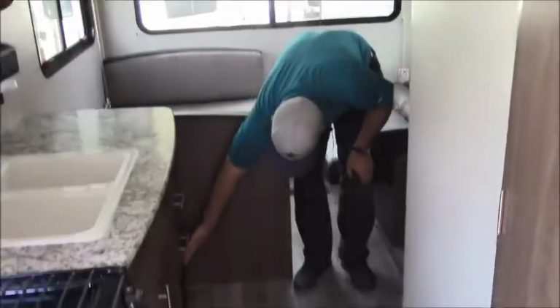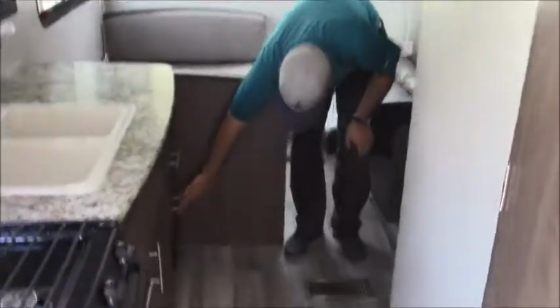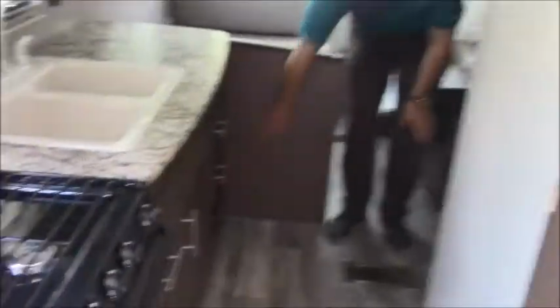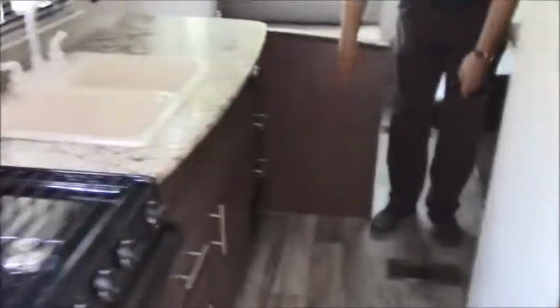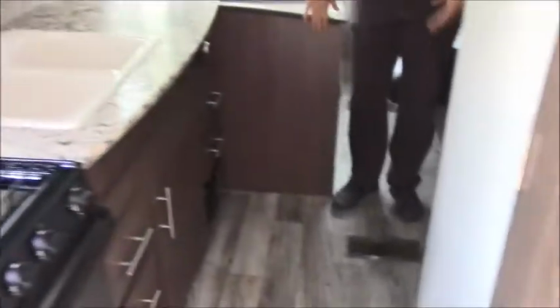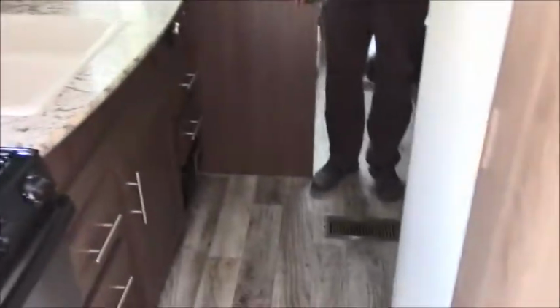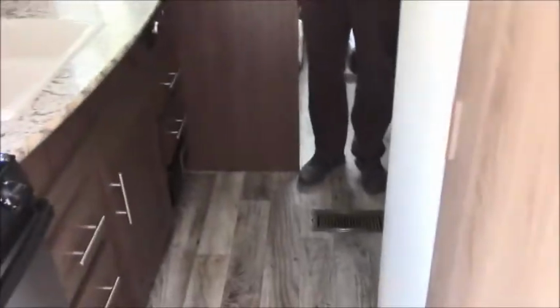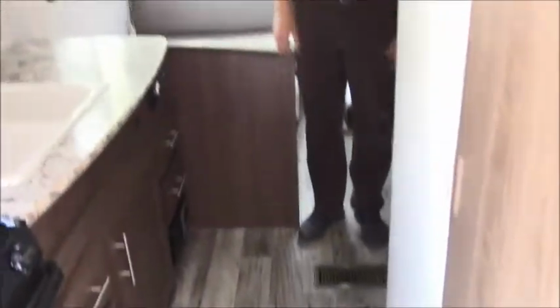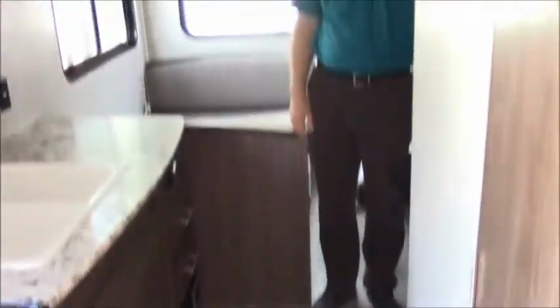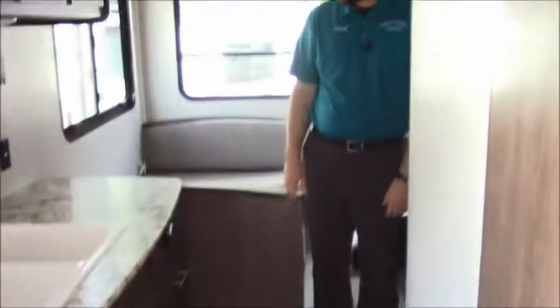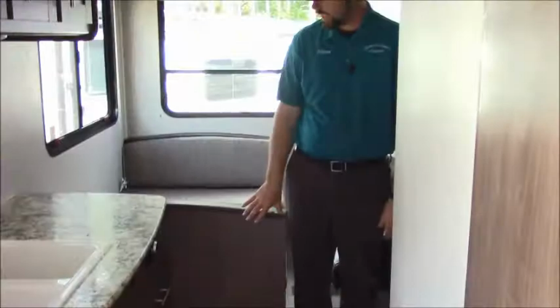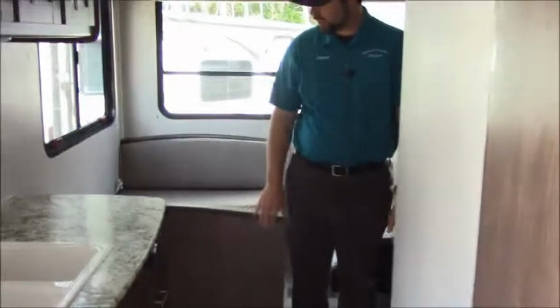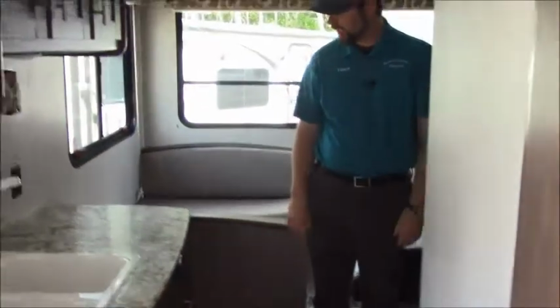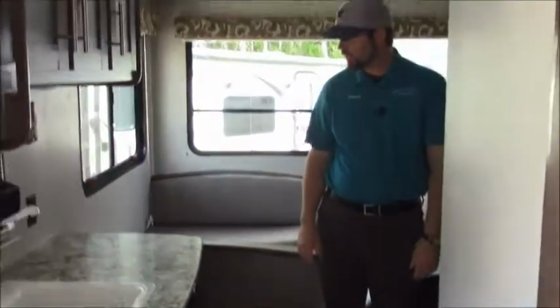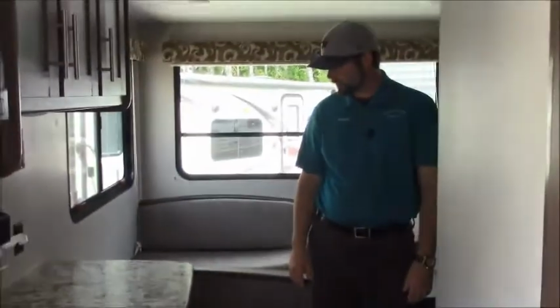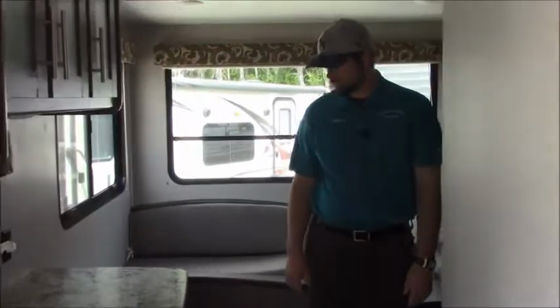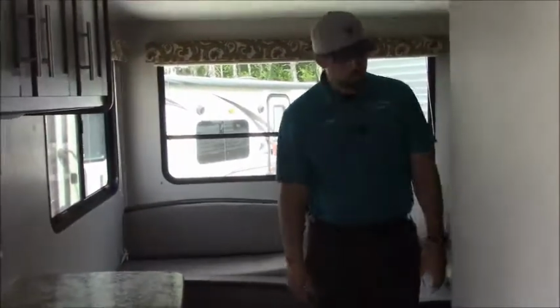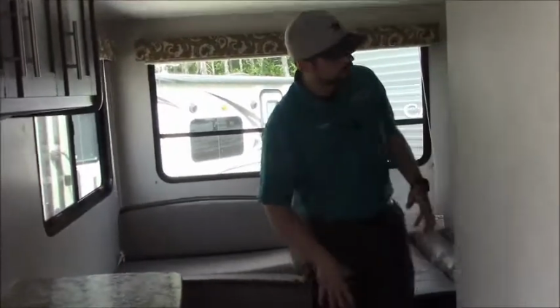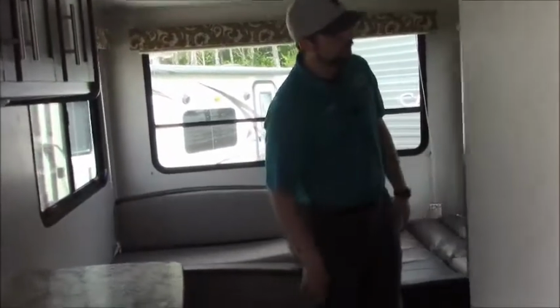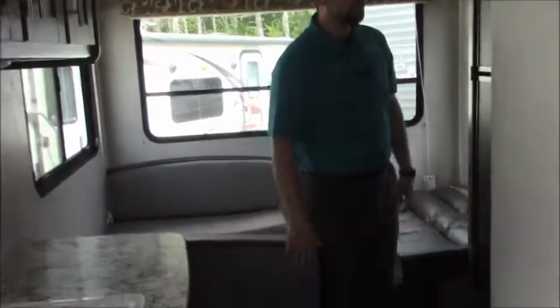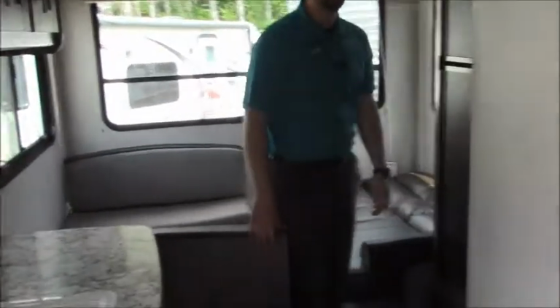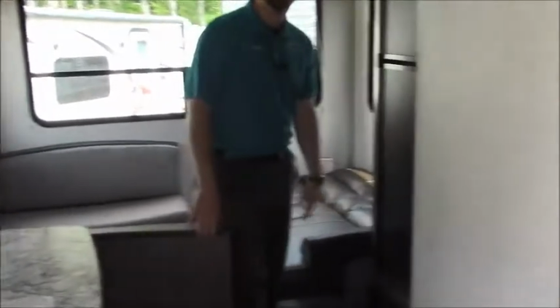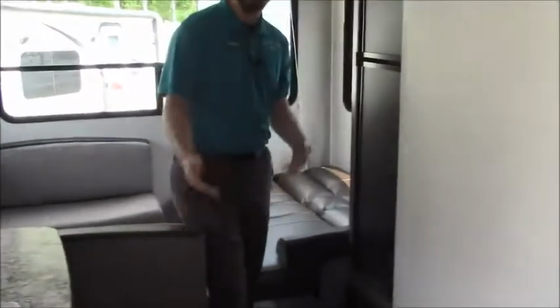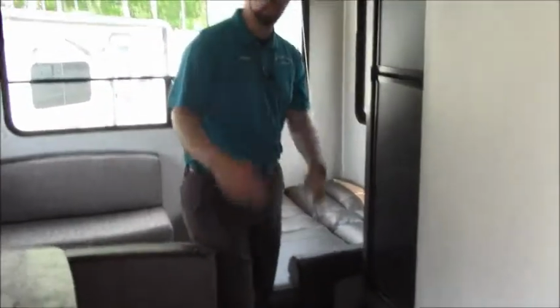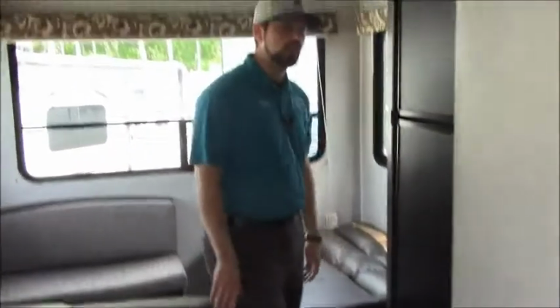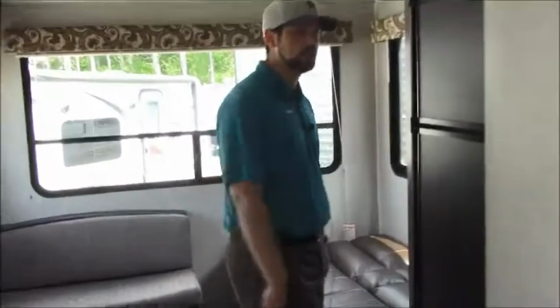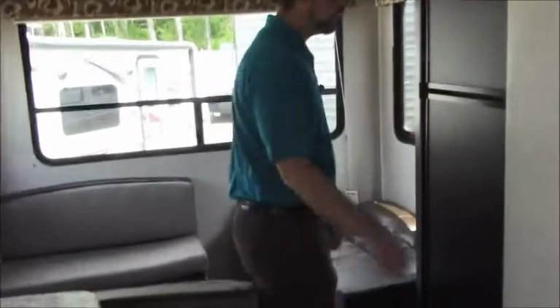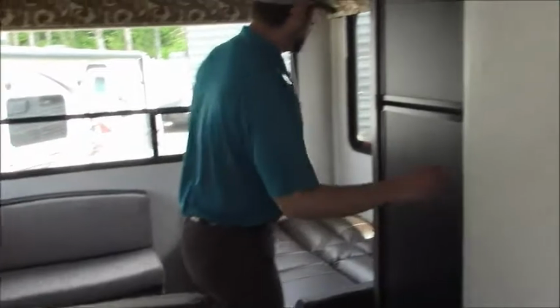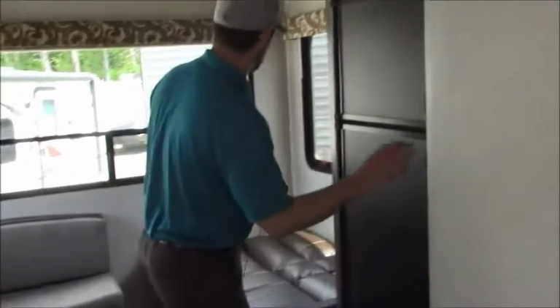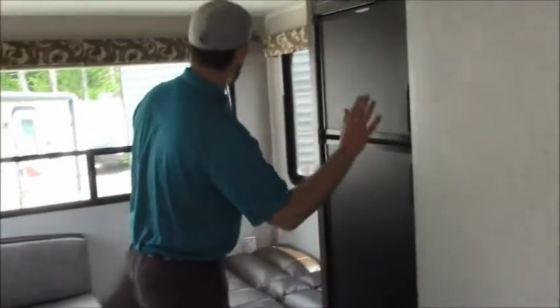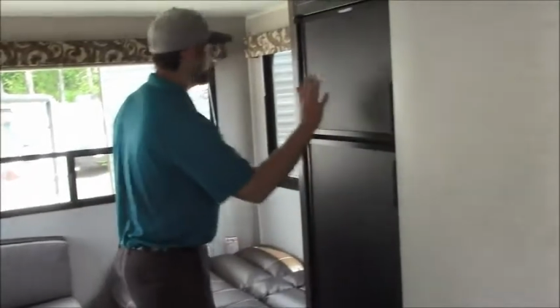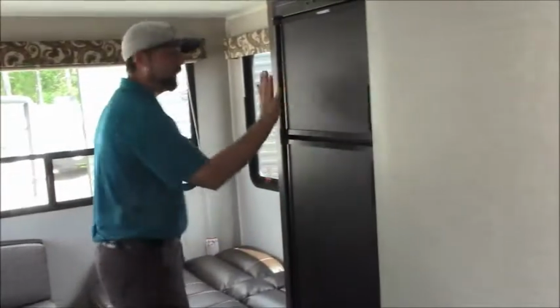Also on the bottom we have our central vac unit. That's going to be a Hideout staple — you'll see that in a lot of Hideout units. The central vac is really handy to have, especially when you've got people coming in and out of the camper.